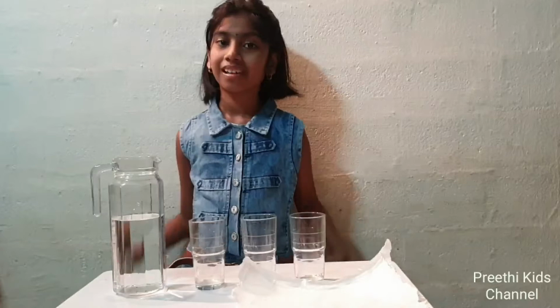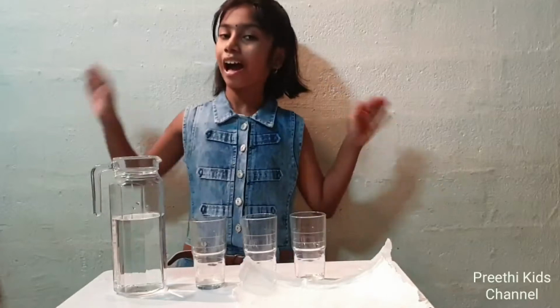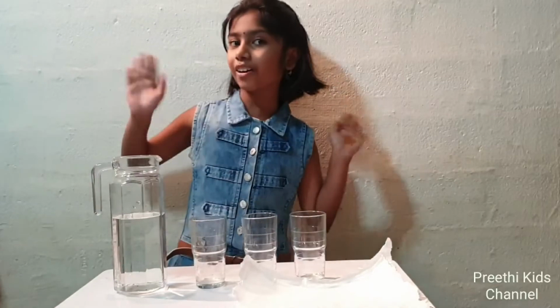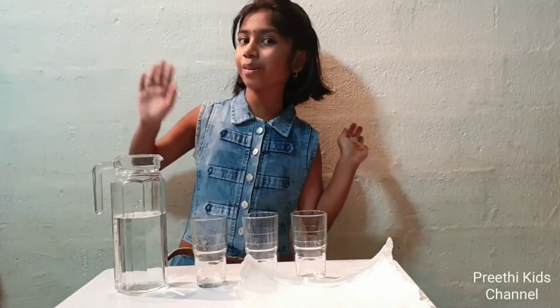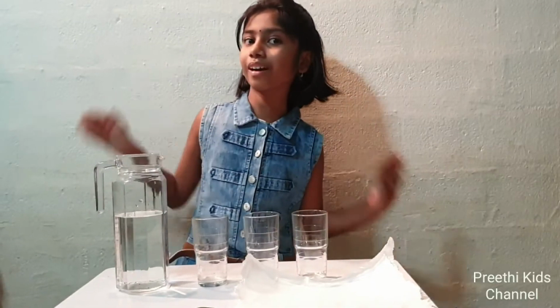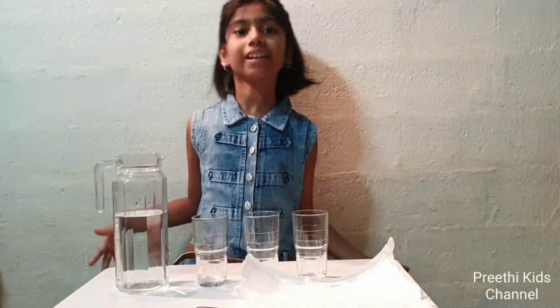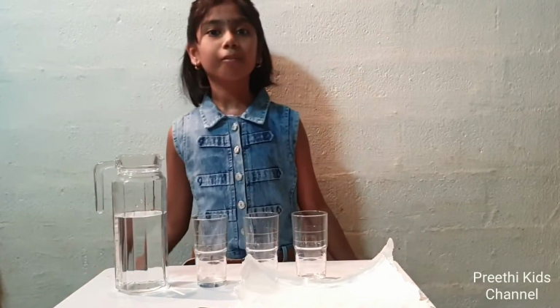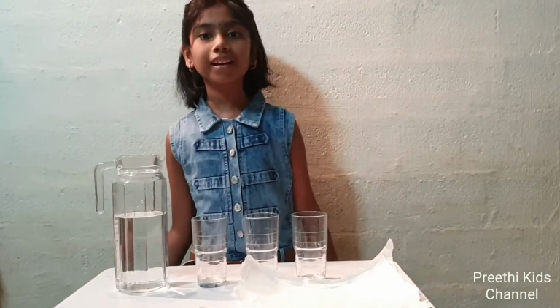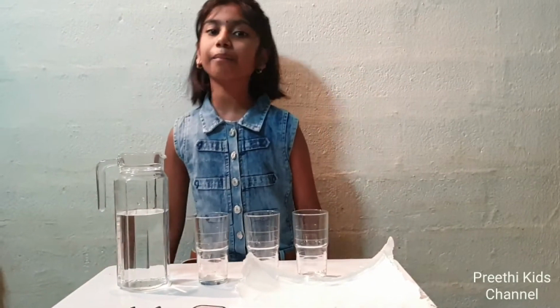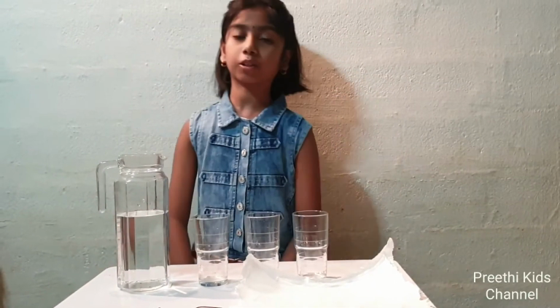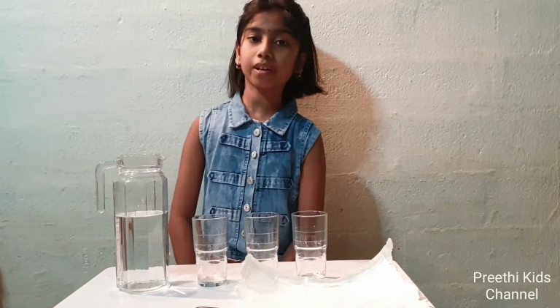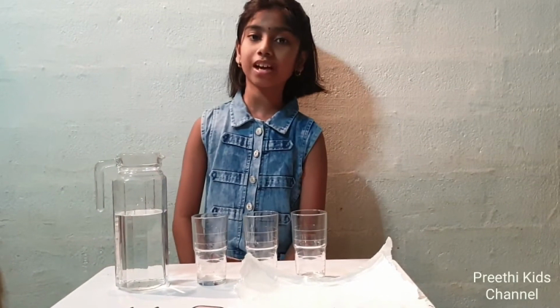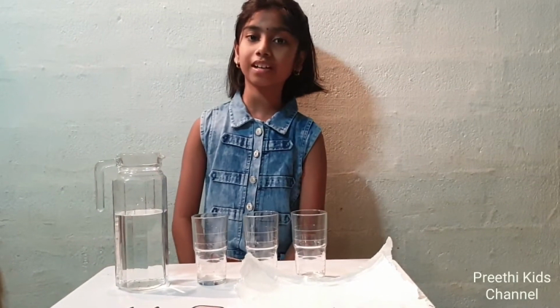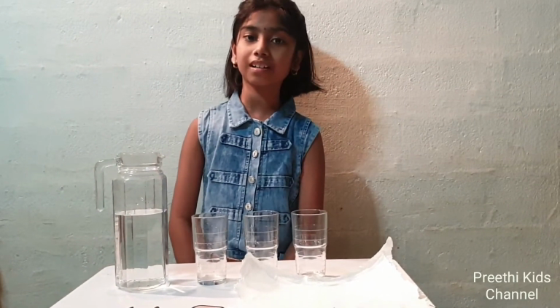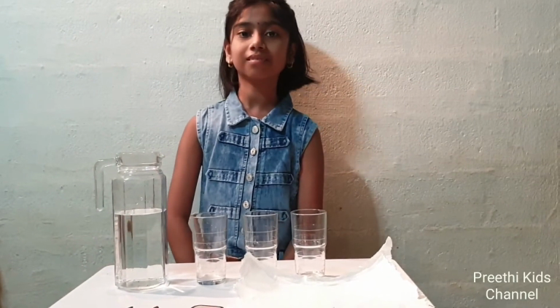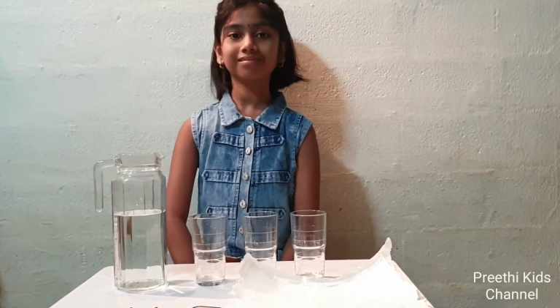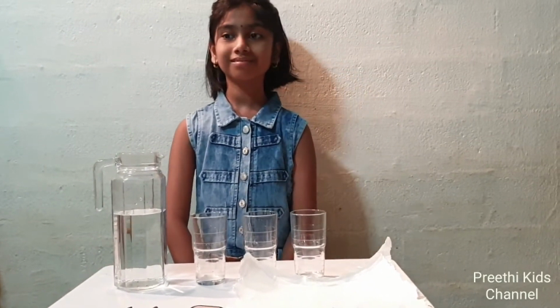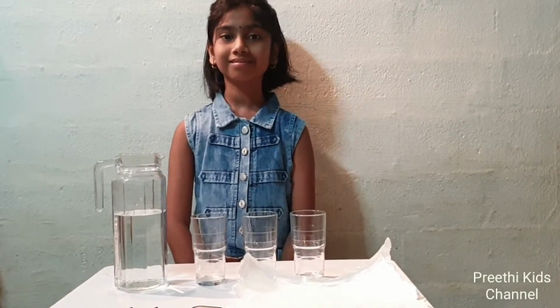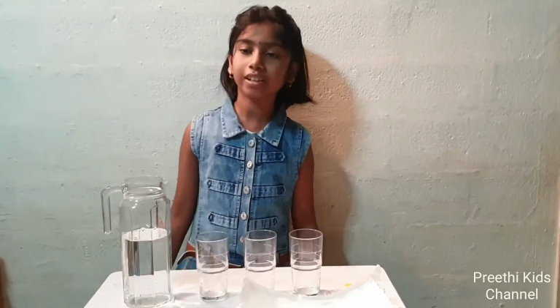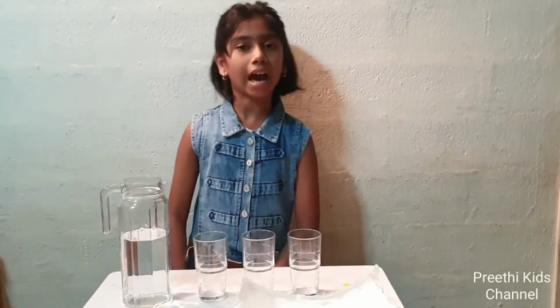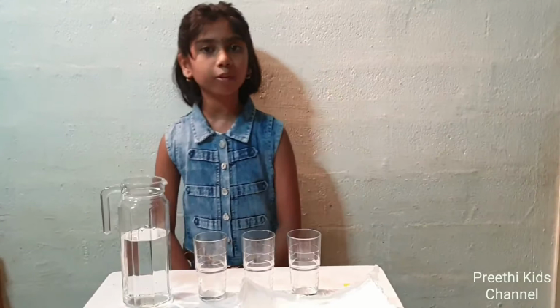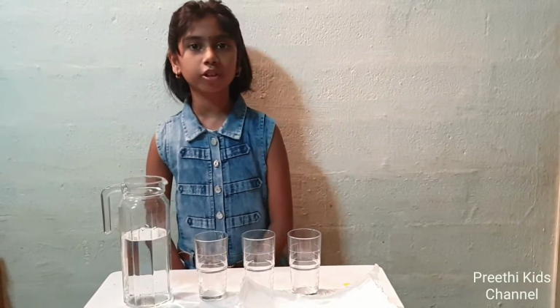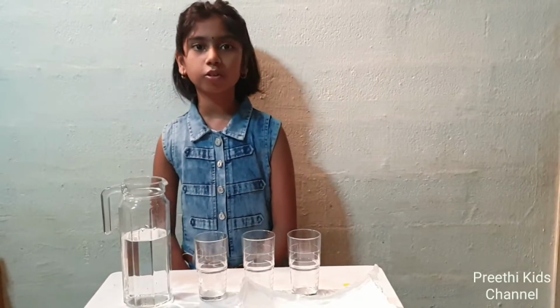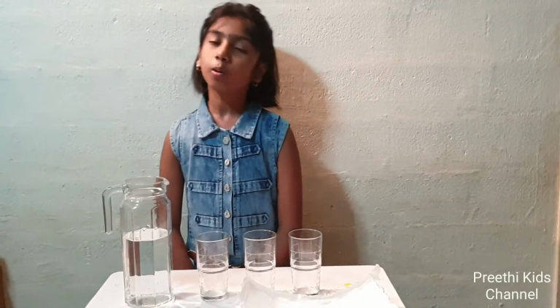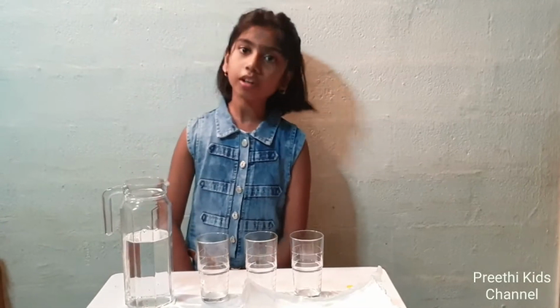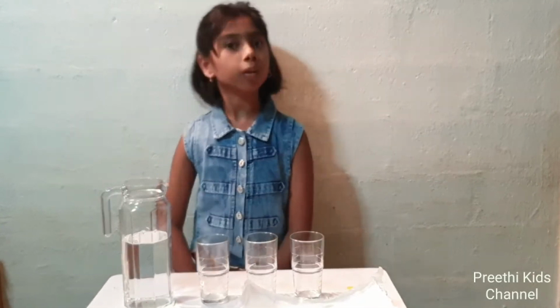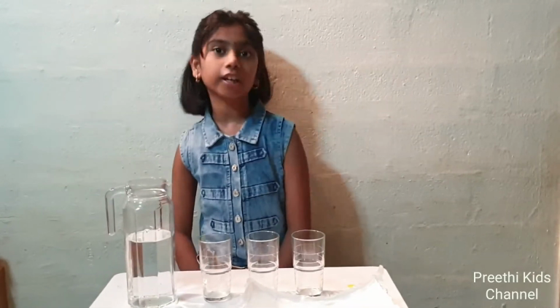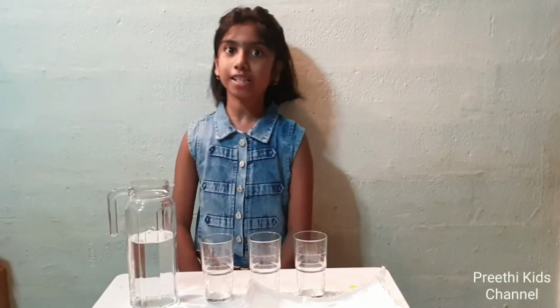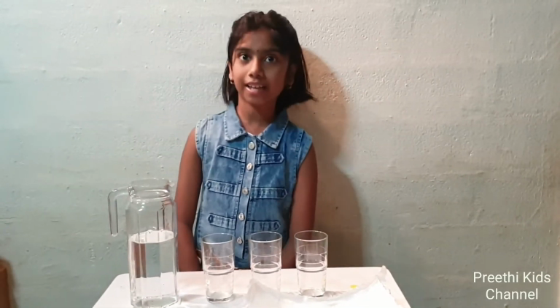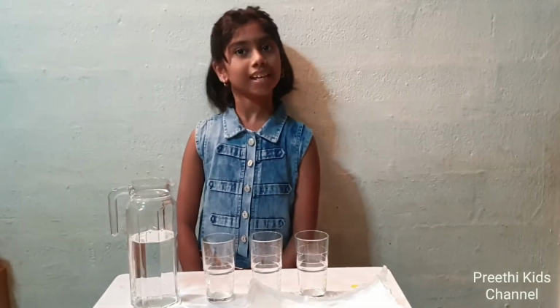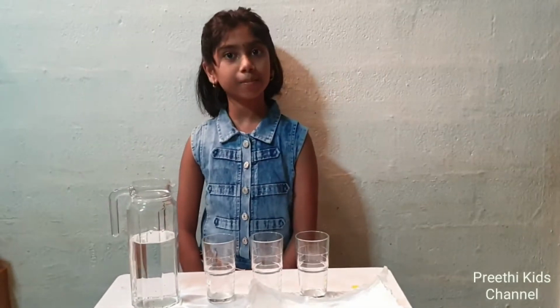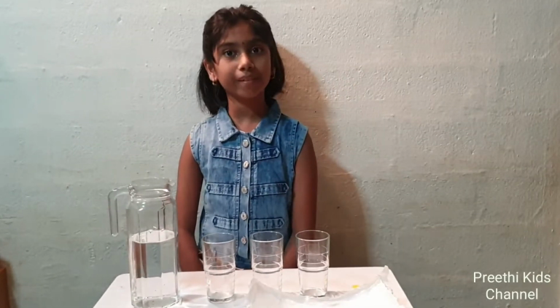Hello everyone, welcome back to my channel. Today I am going to do the walking water science experiment.